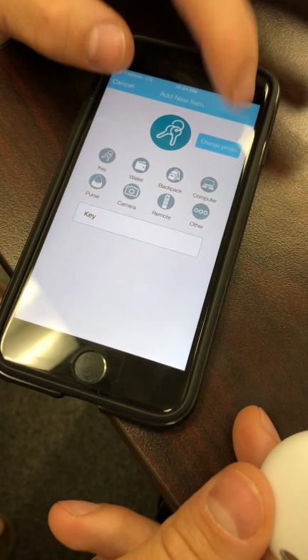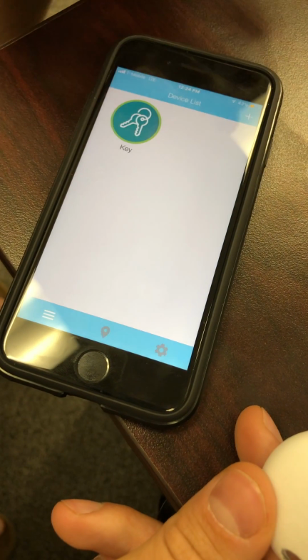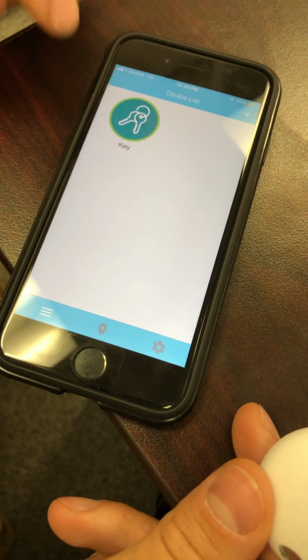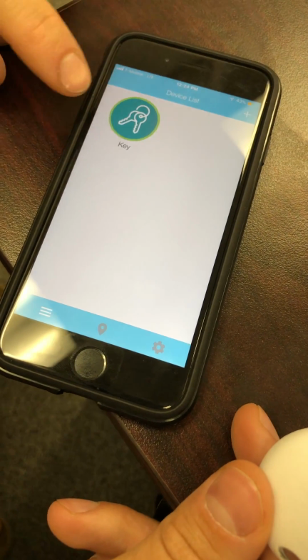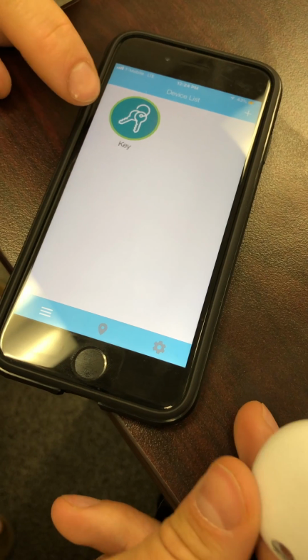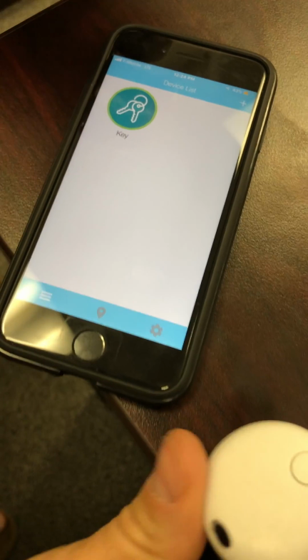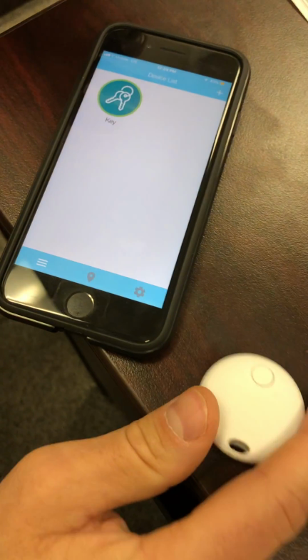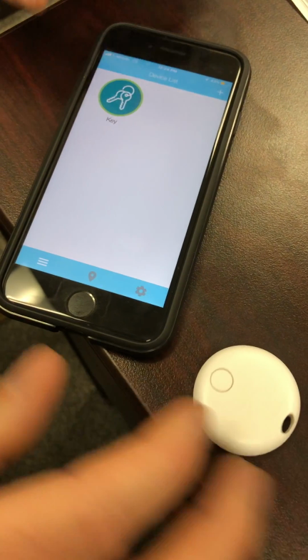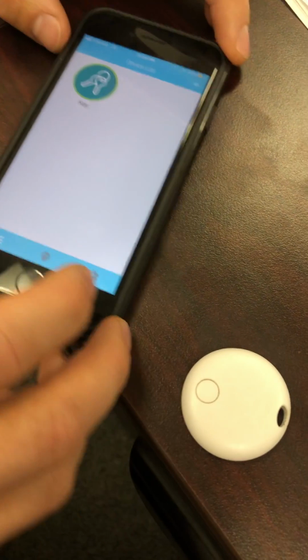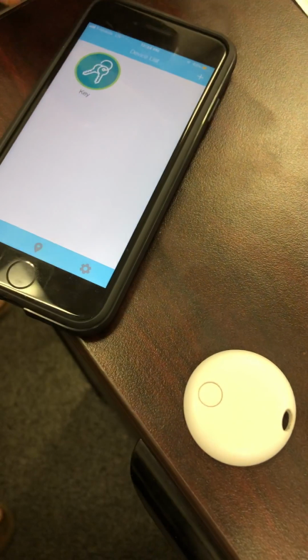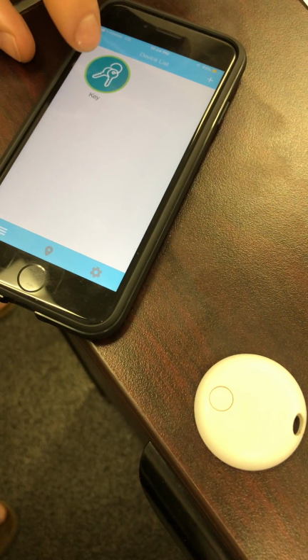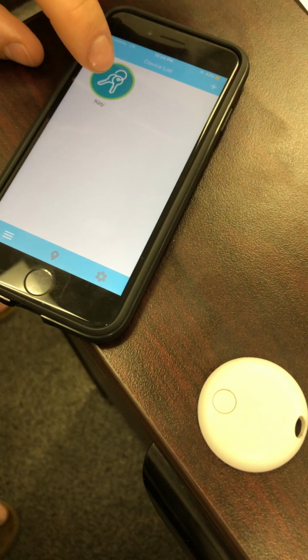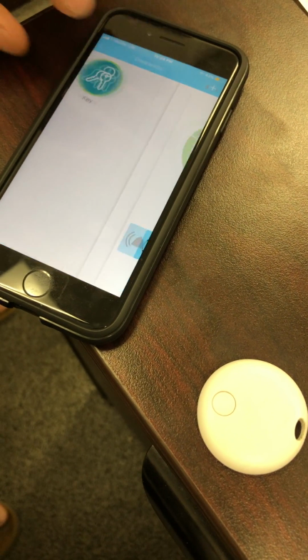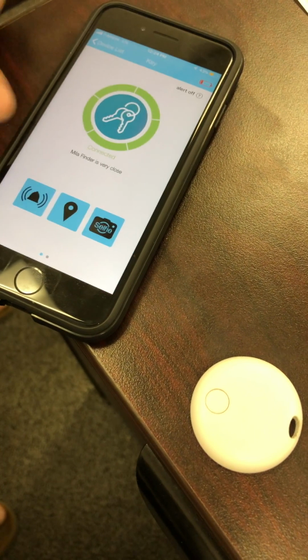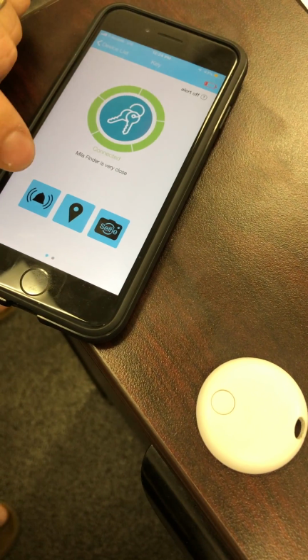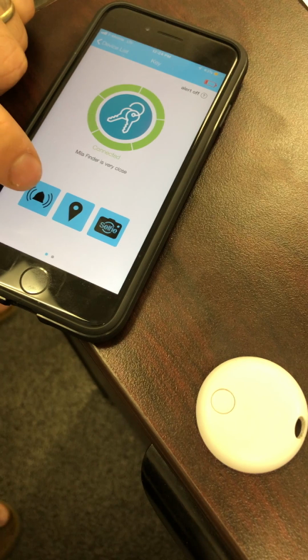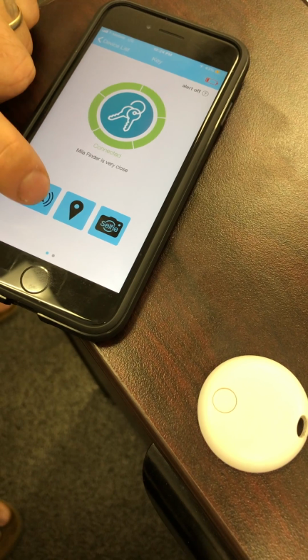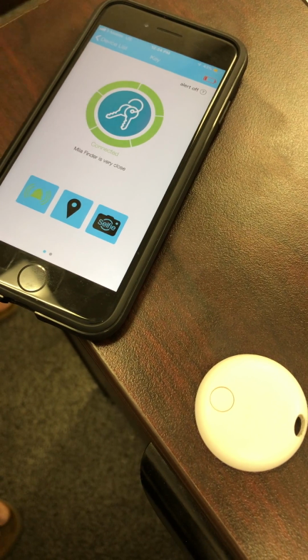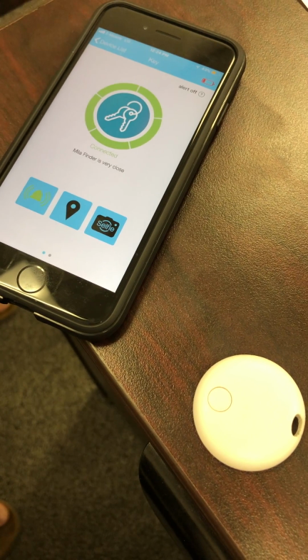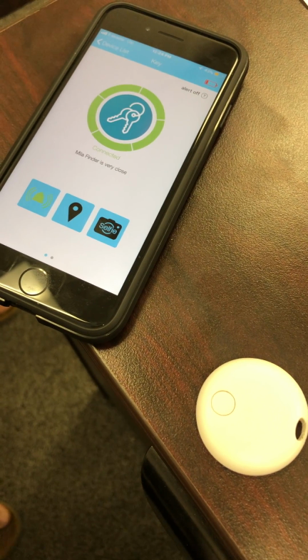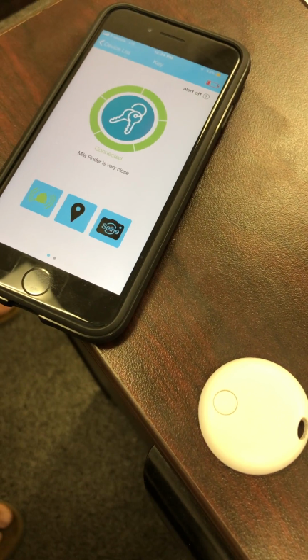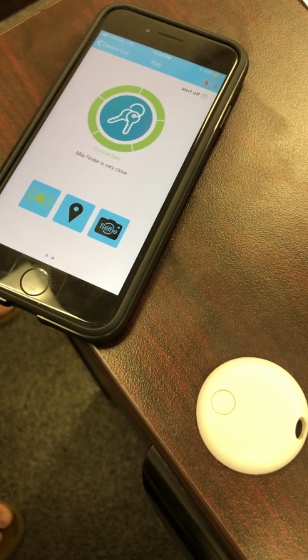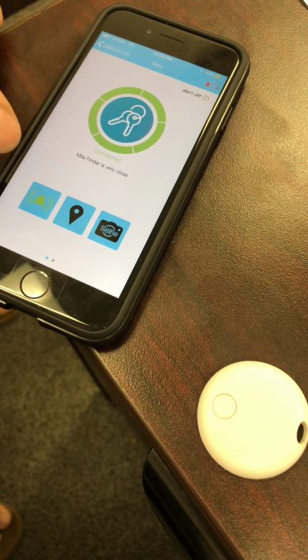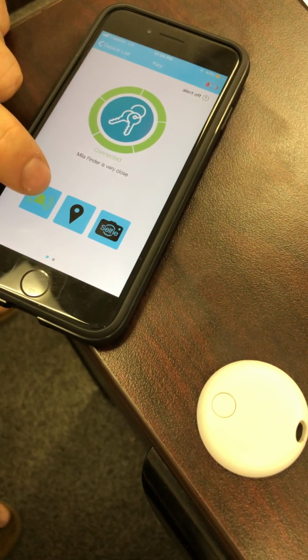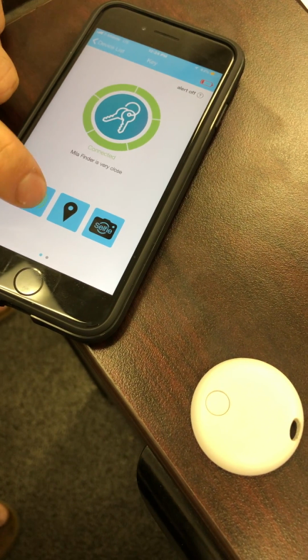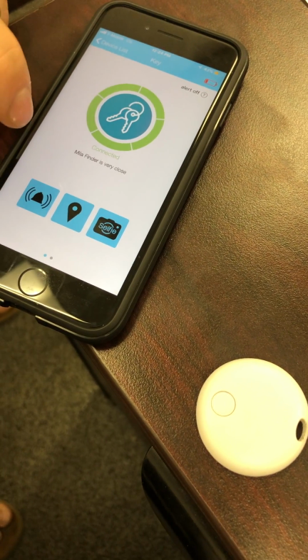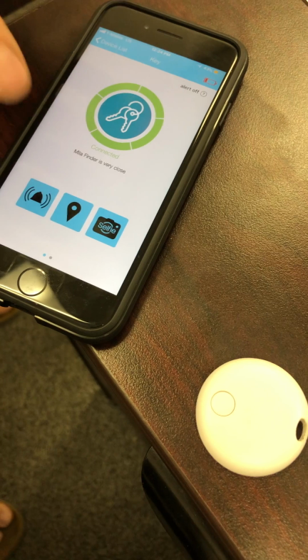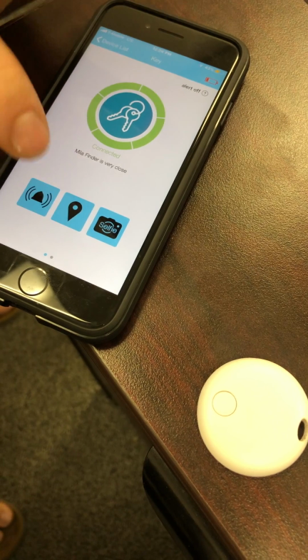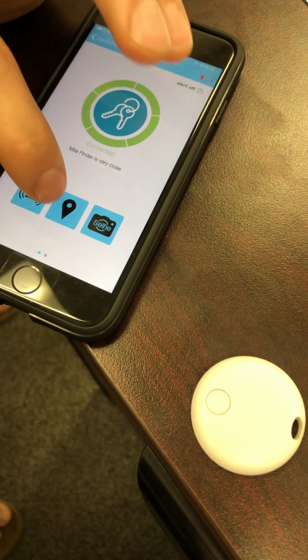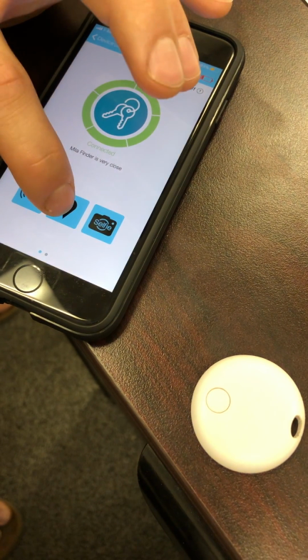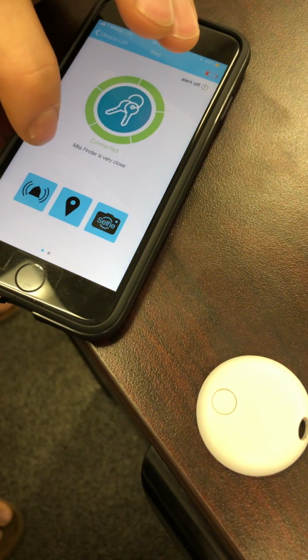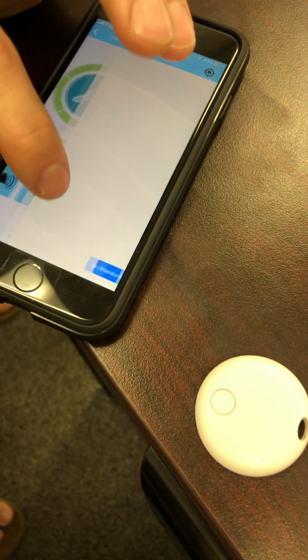Now your key finder is connected. If you want to find your key finder, just hit the alarm button and it'll set off an alarm. If you get disconnected, you can go into the map tab.